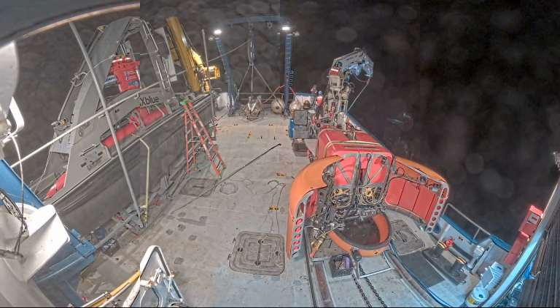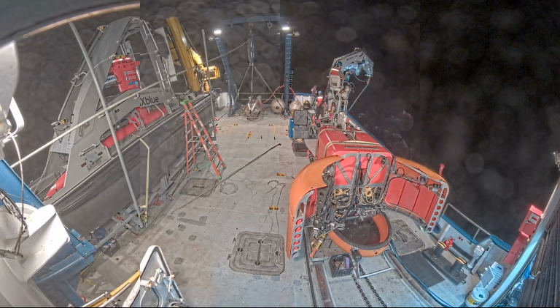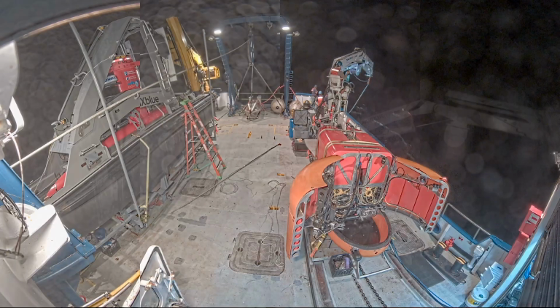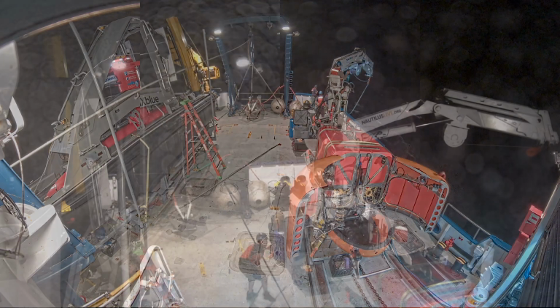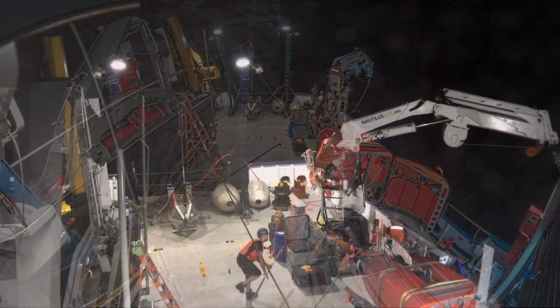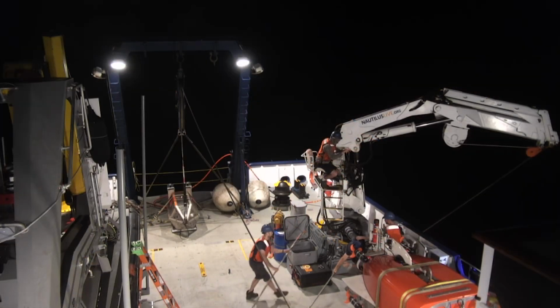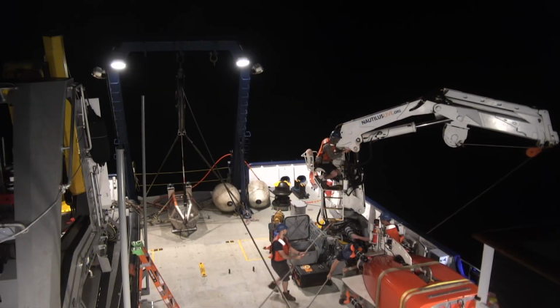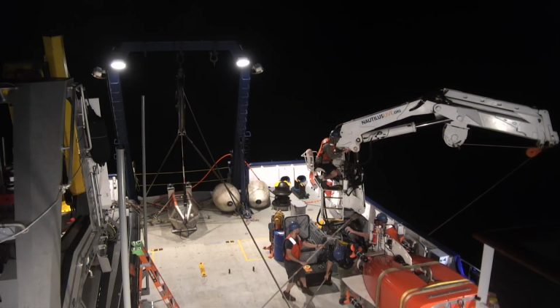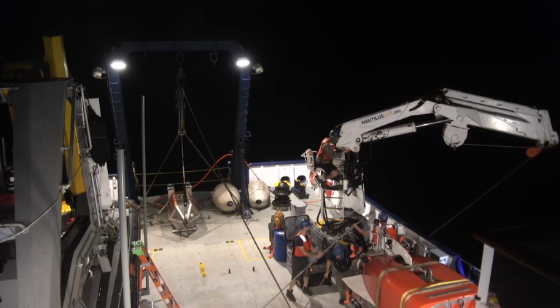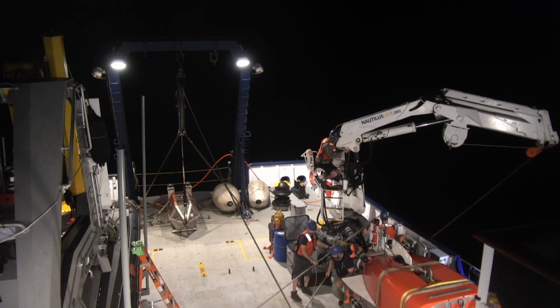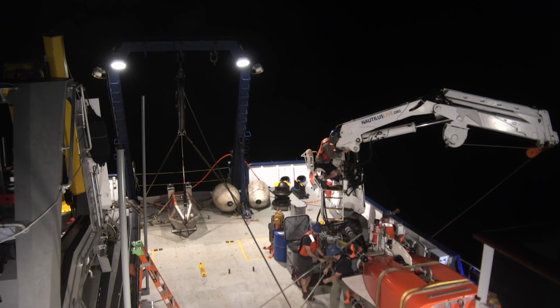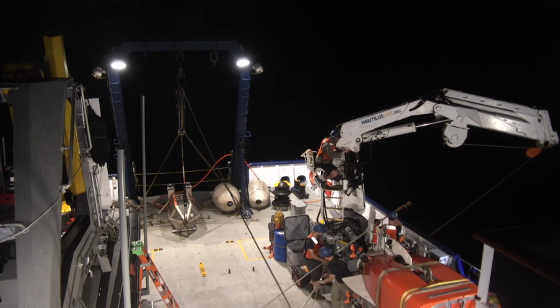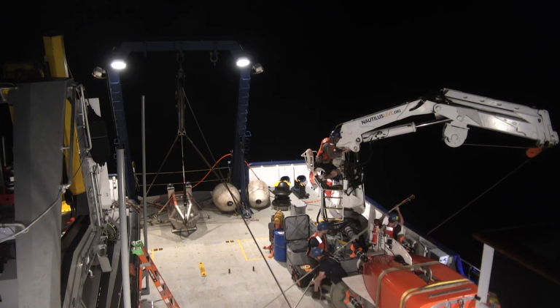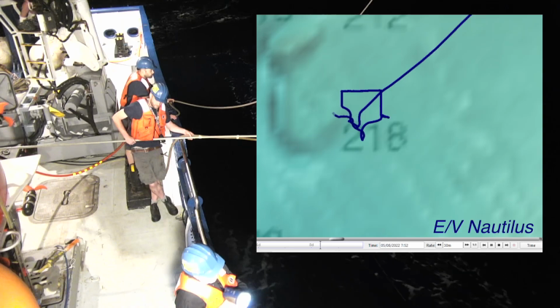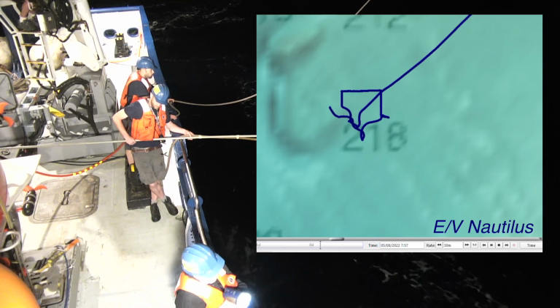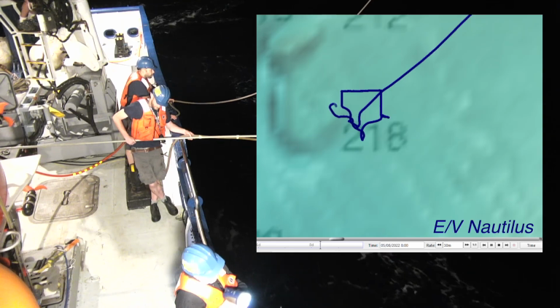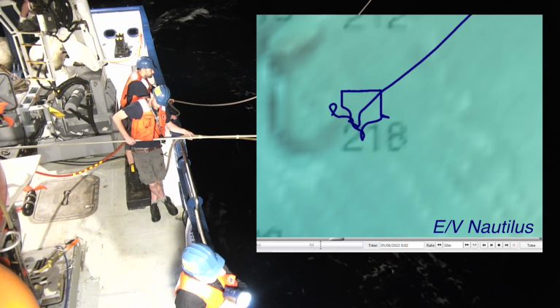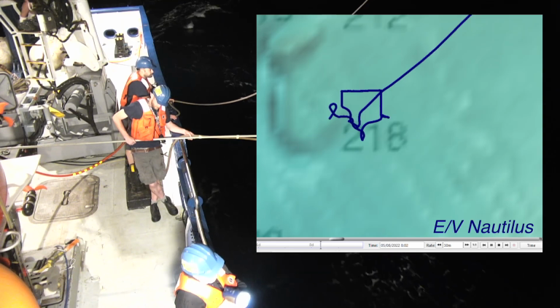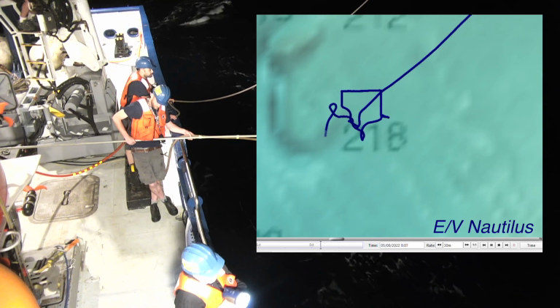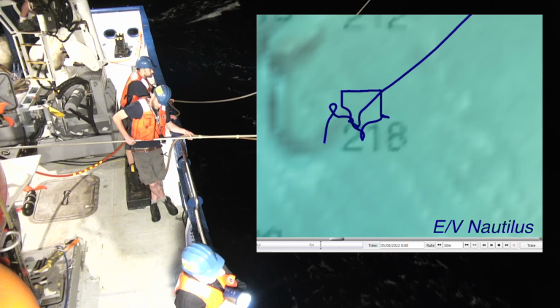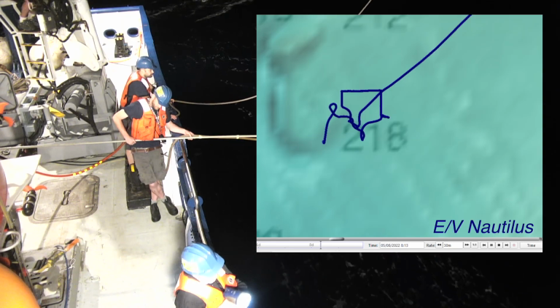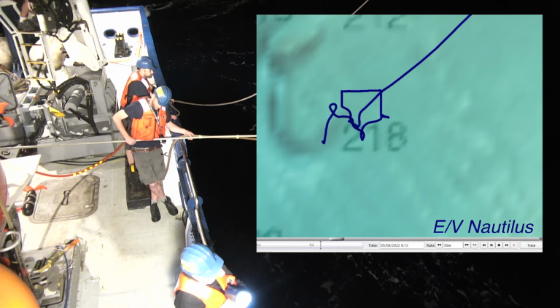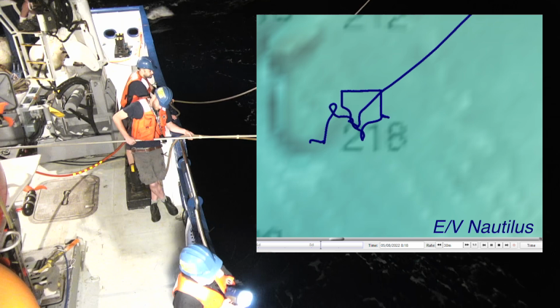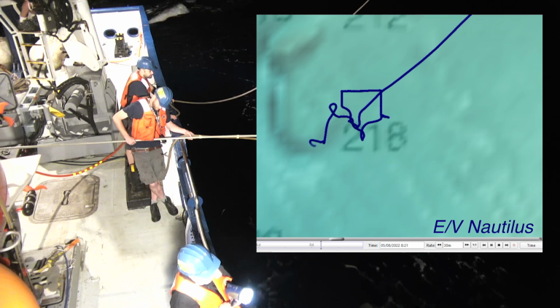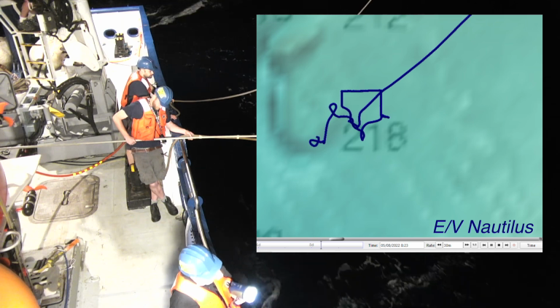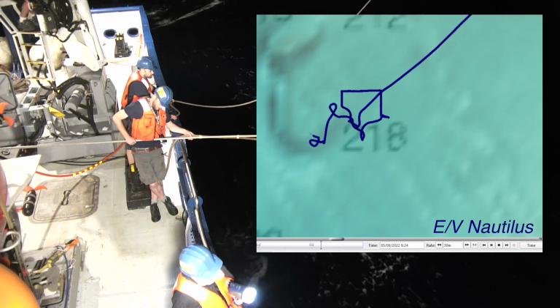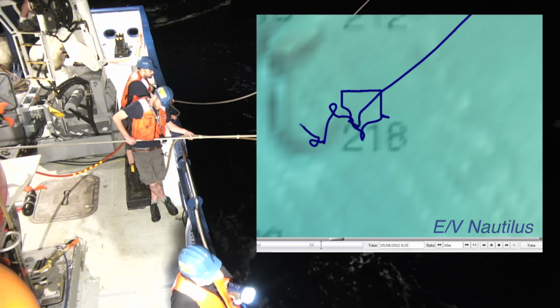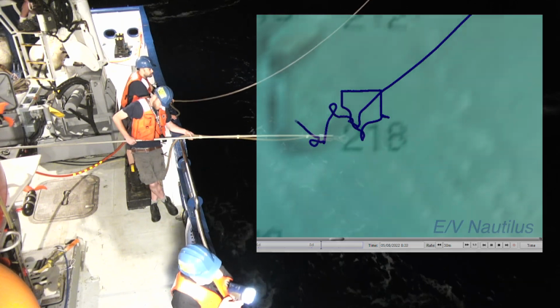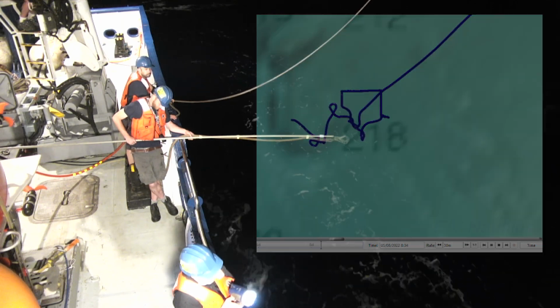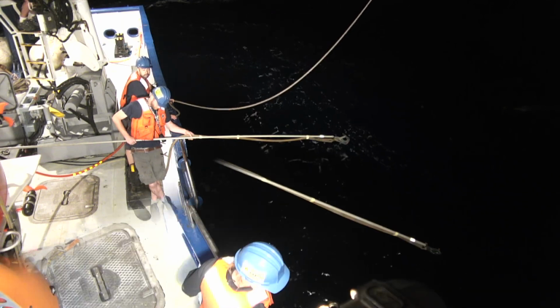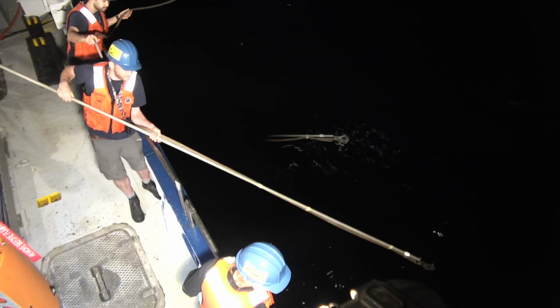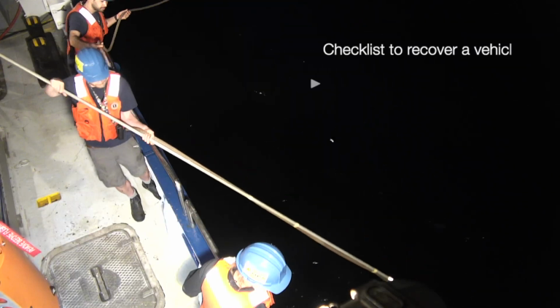So we make the call — try again, this time with the wind from a different quarter. It takes a while, but the captain and crew maneuver Nautilus in a careful arc and that lets the wind push from a different direction.